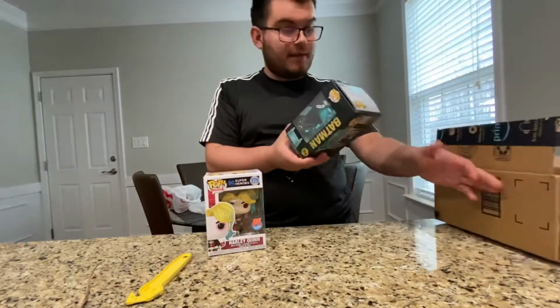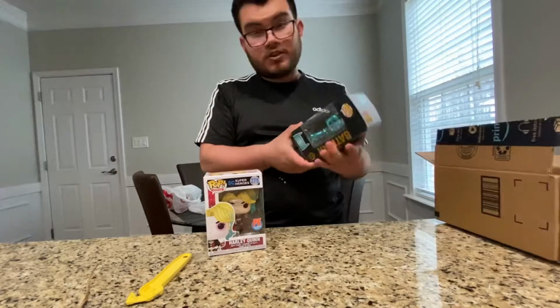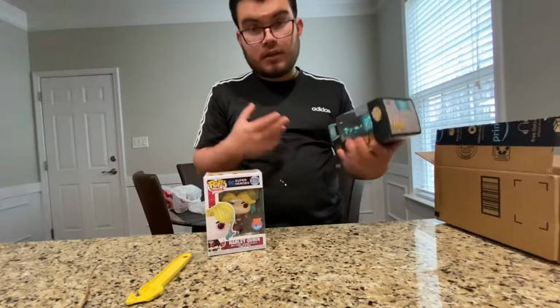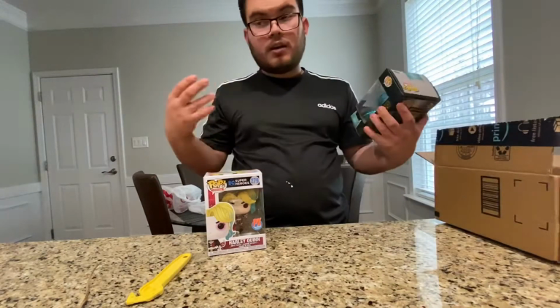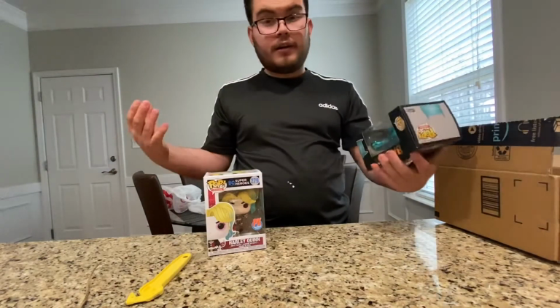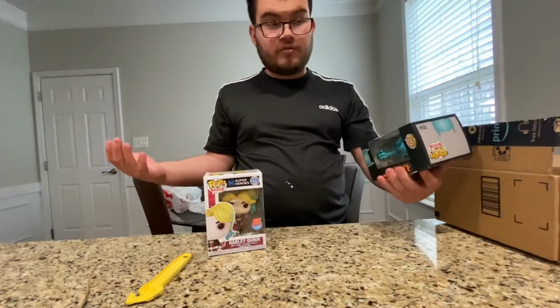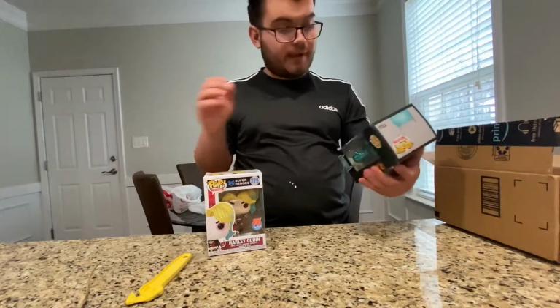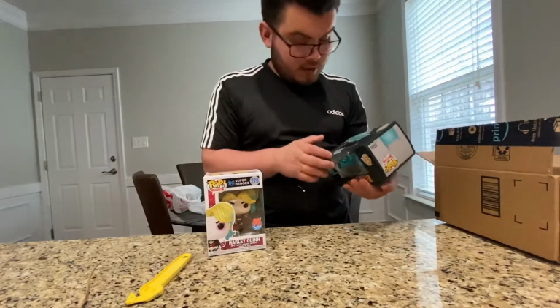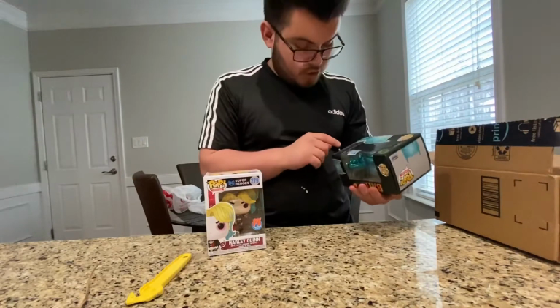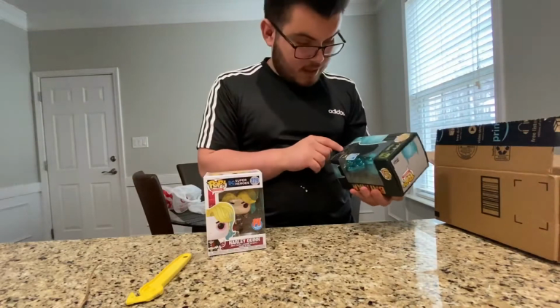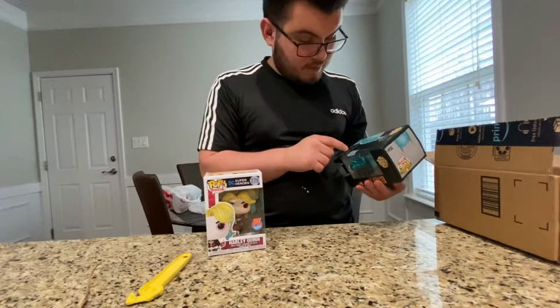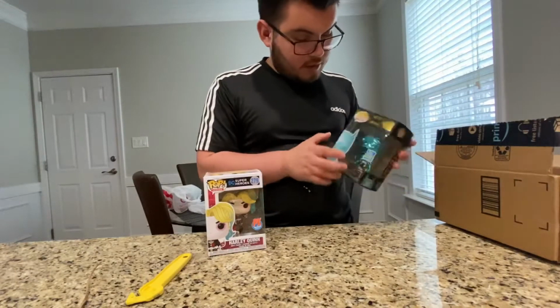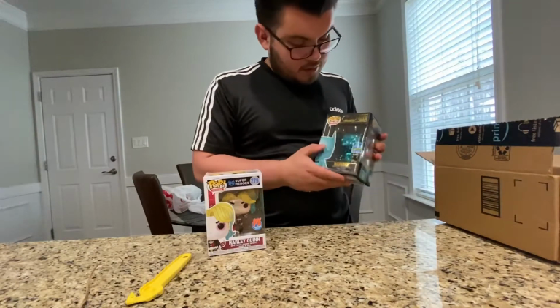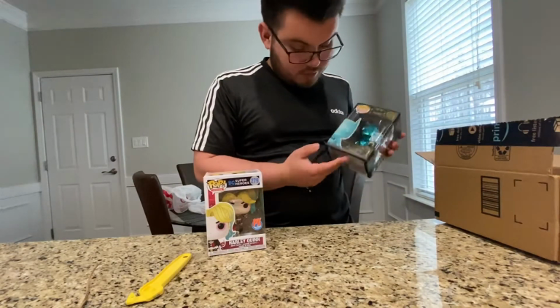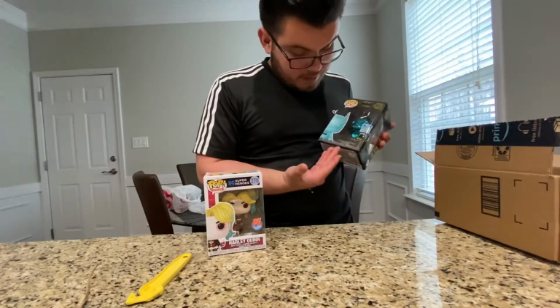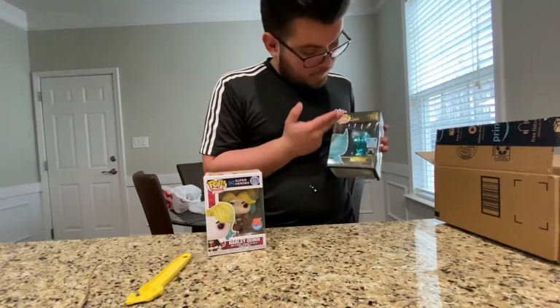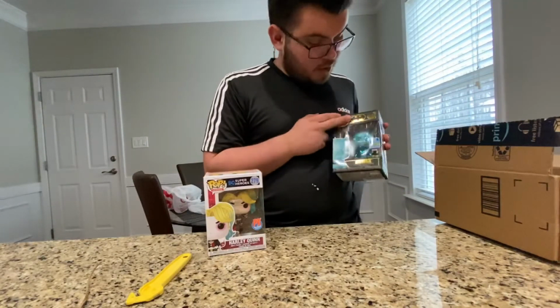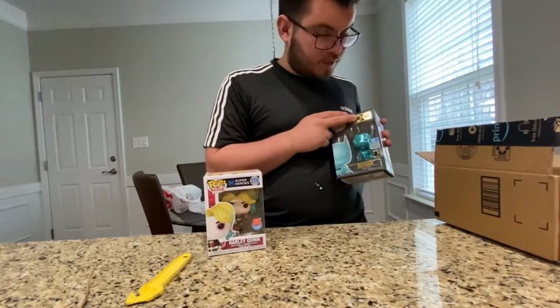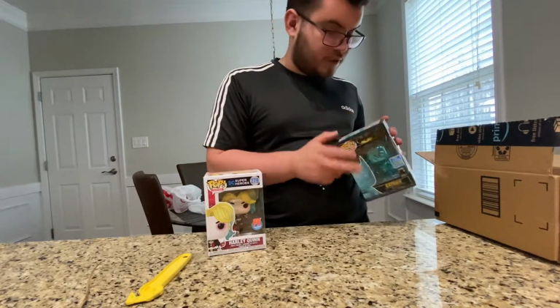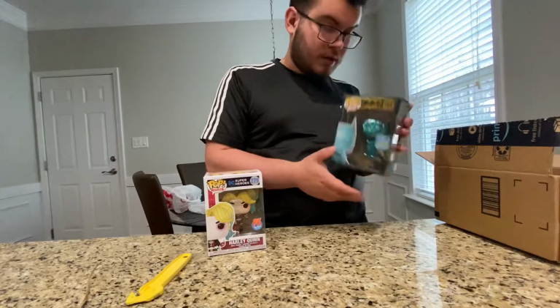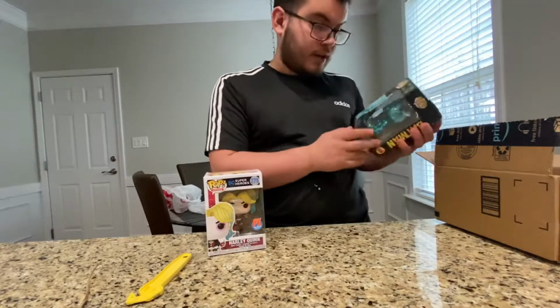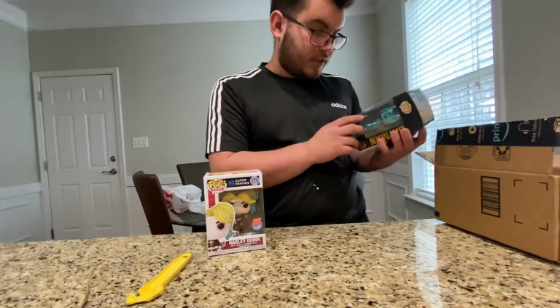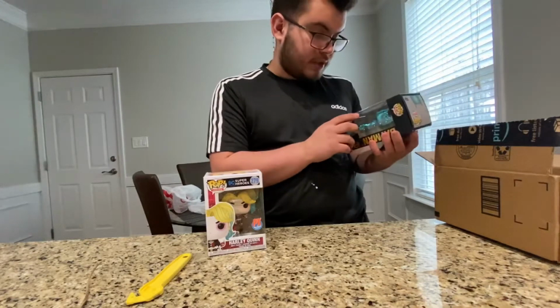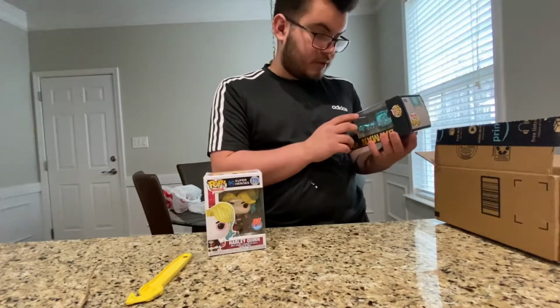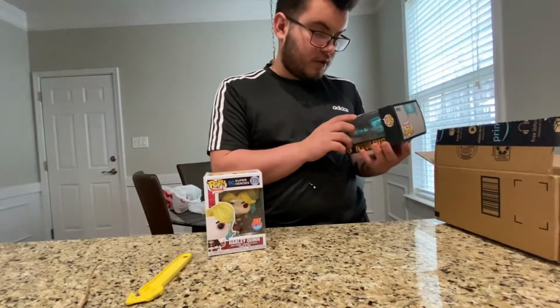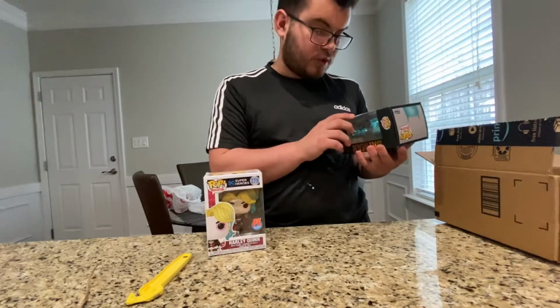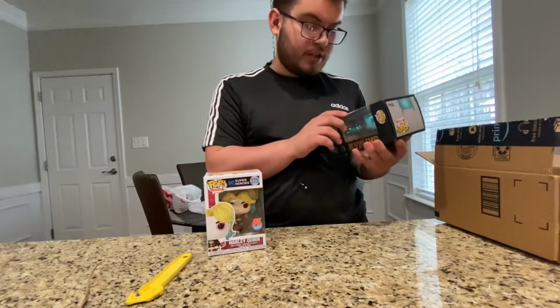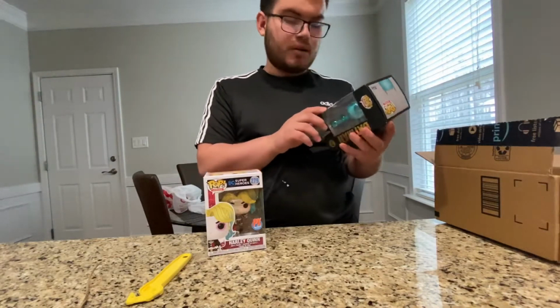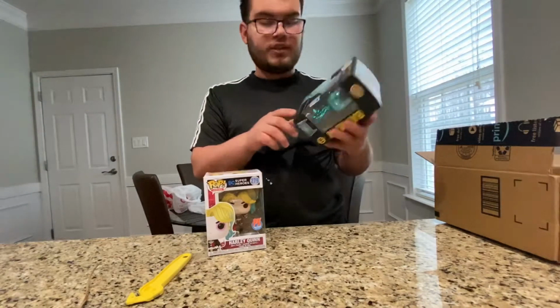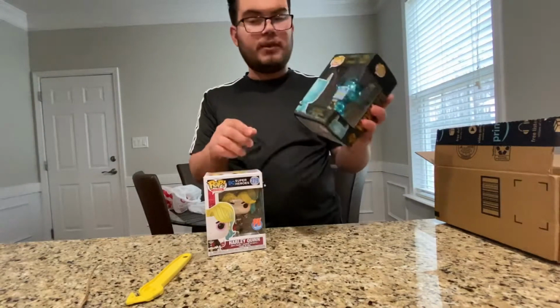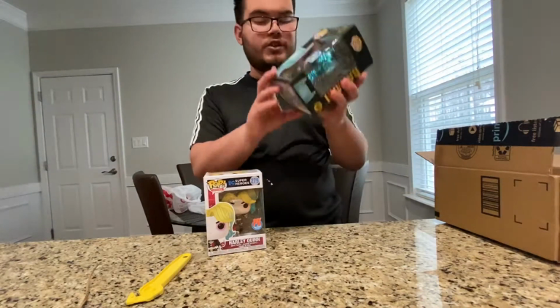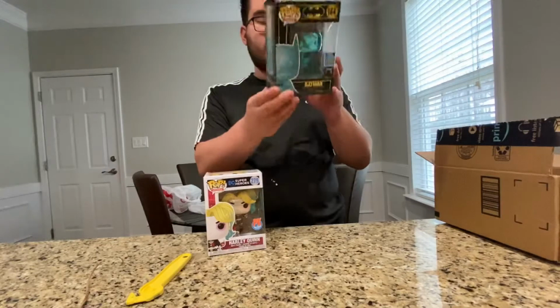If you guys couldn't tell, I love Batman. We have just Batman, number 144. And this one is the Funko 2019 Summer Convention Limited Edition Exclusive.